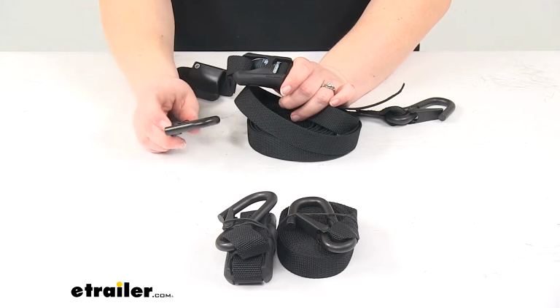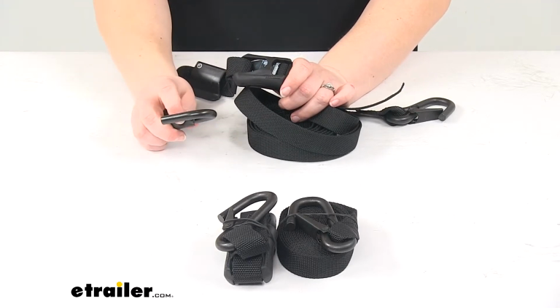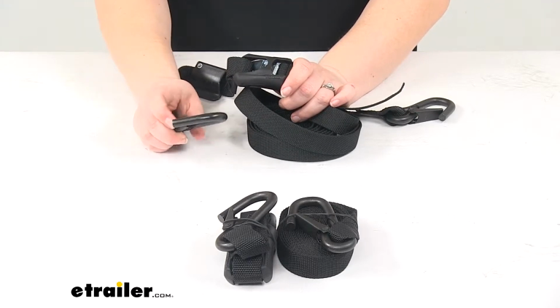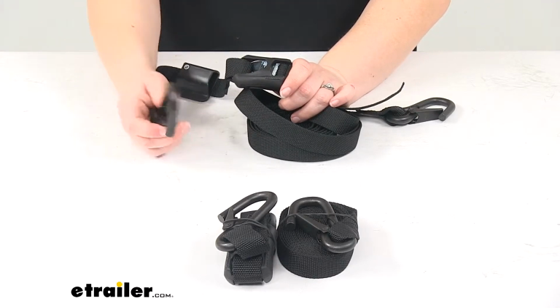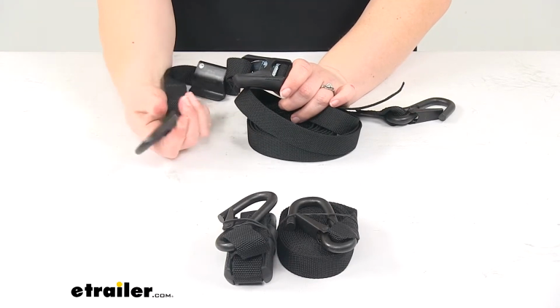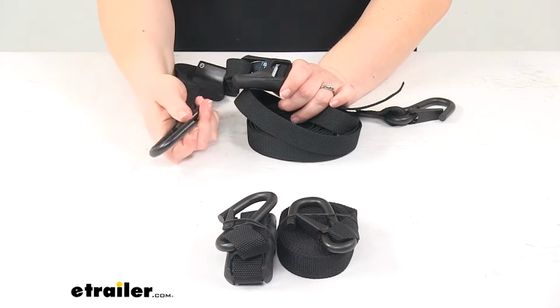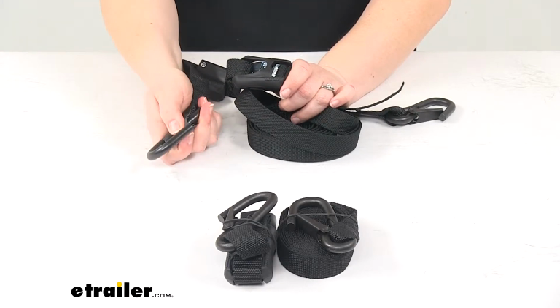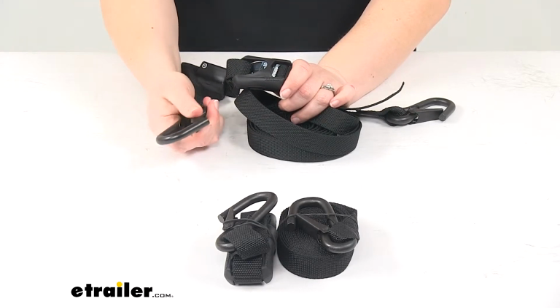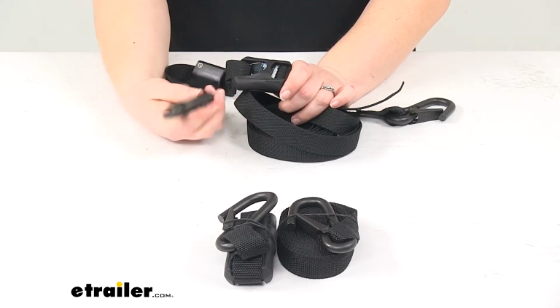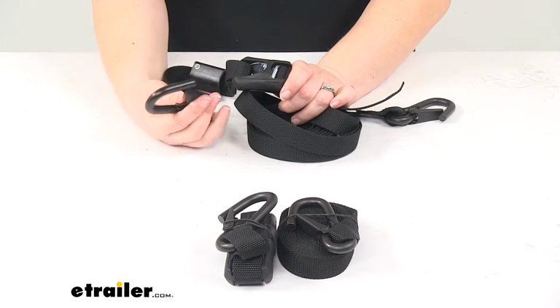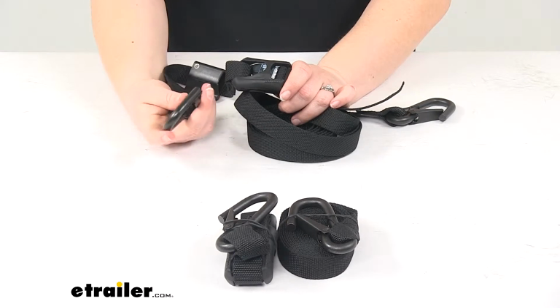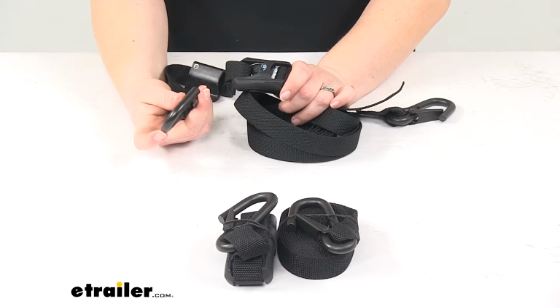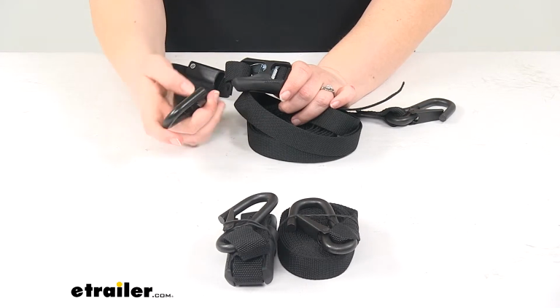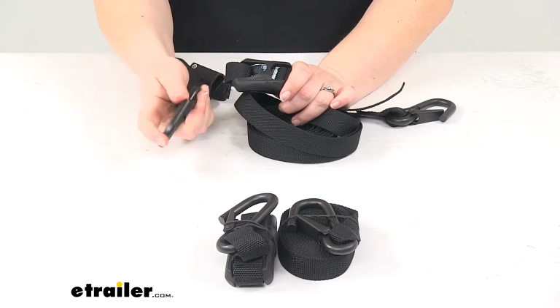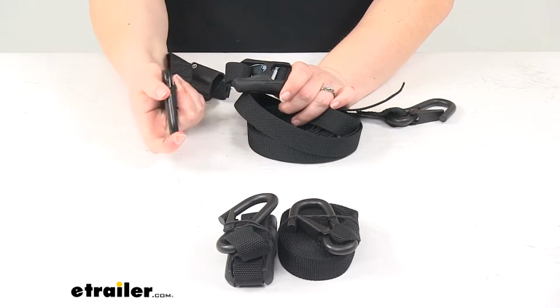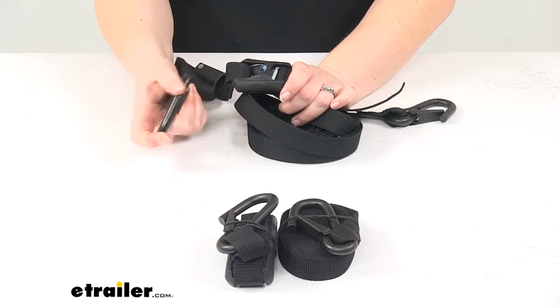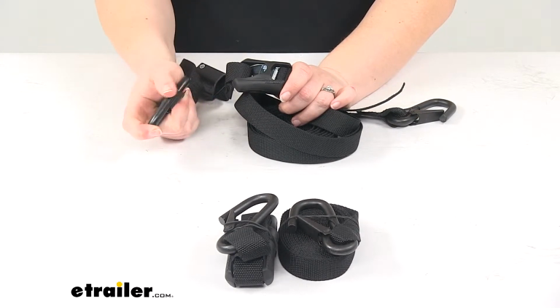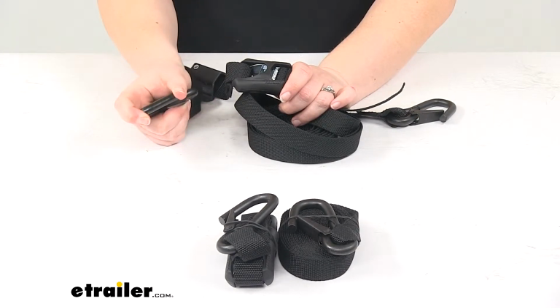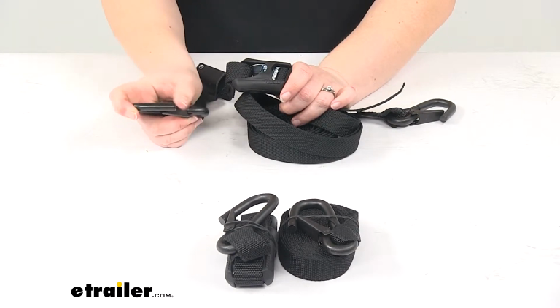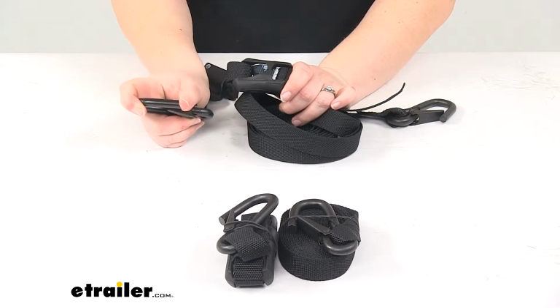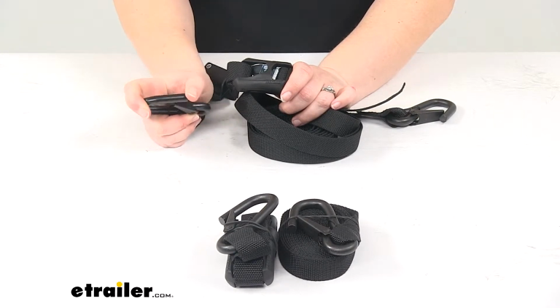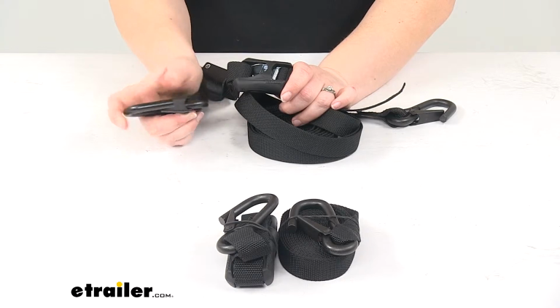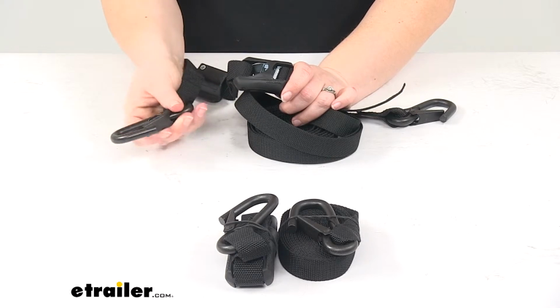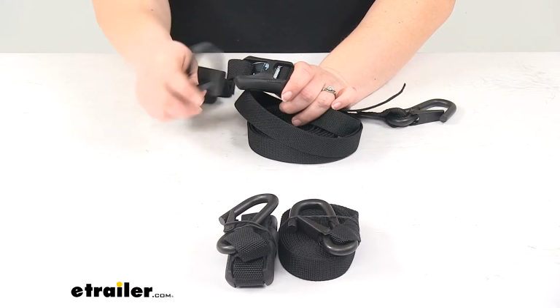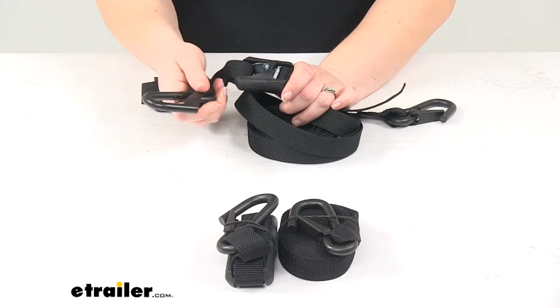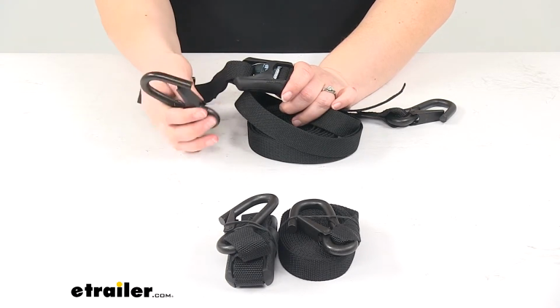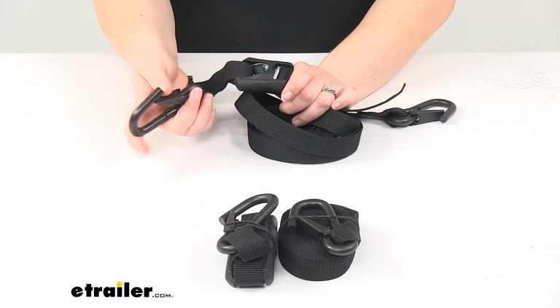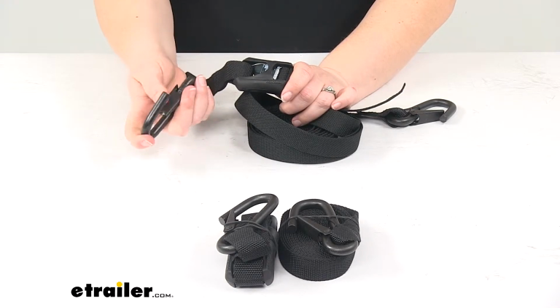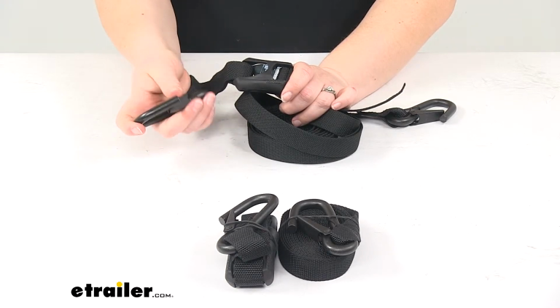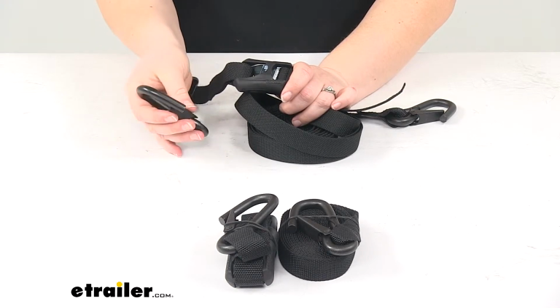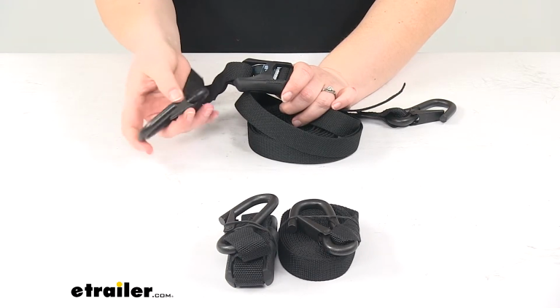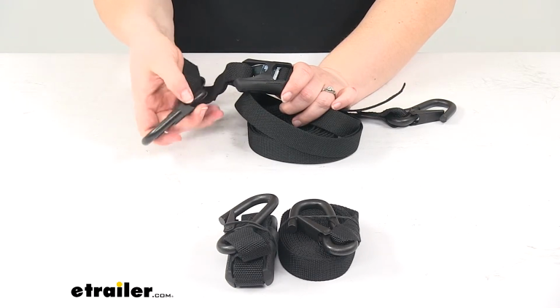Our hooks are also going to be covered in a vinyl coating, so again we don't have to worry about any scratching. There is kind of a sharp edge to the end of that hook, so you wouldn't want to bang this on your vehicle — you still want to have caution there.